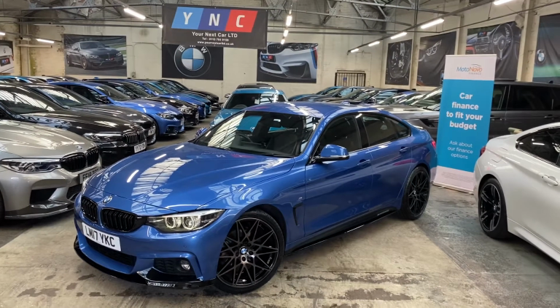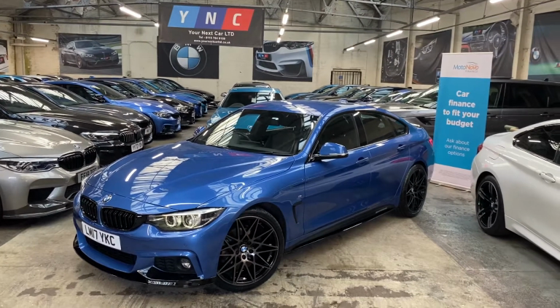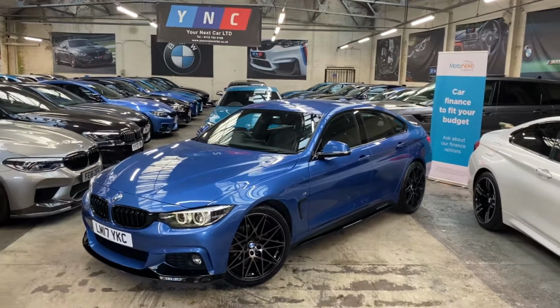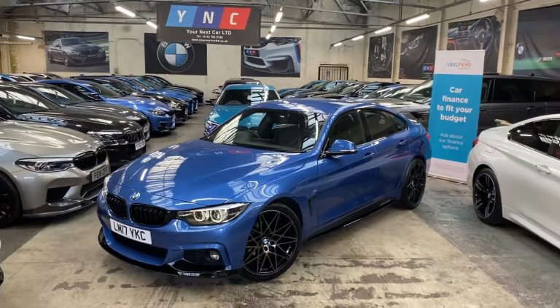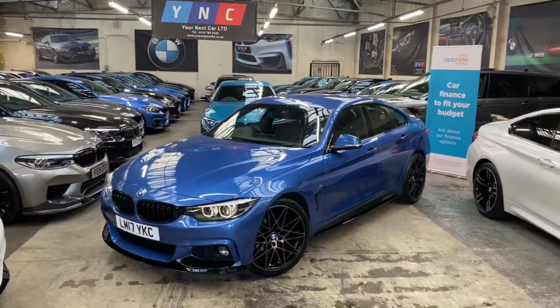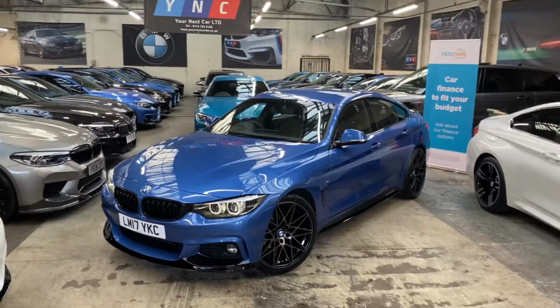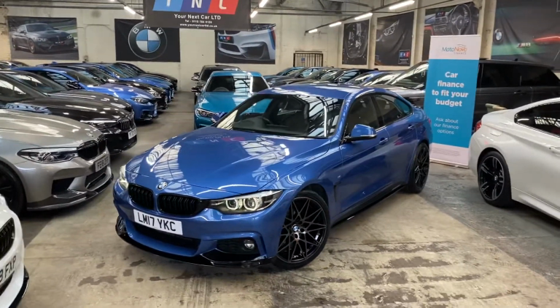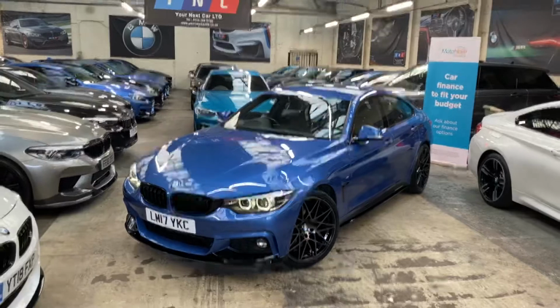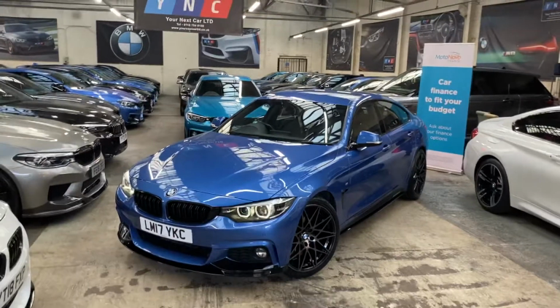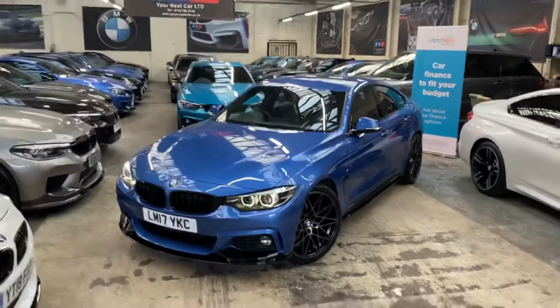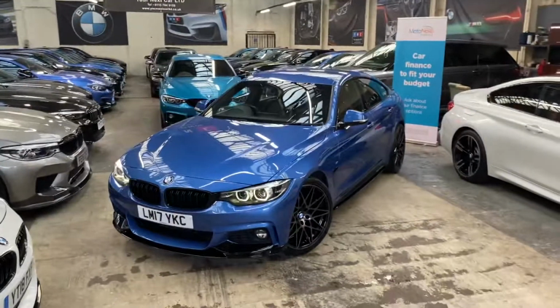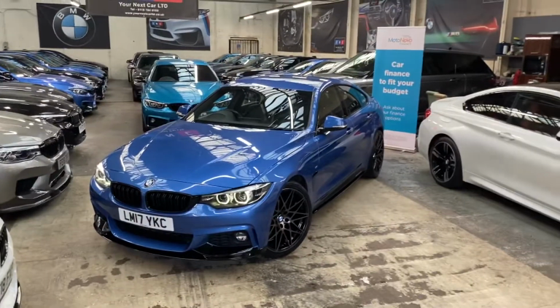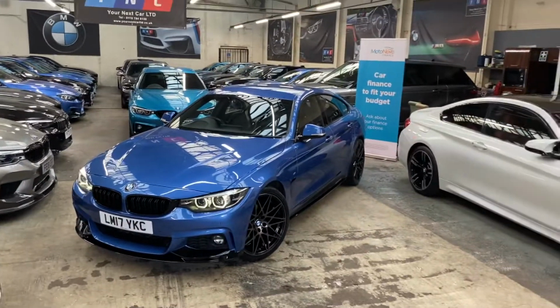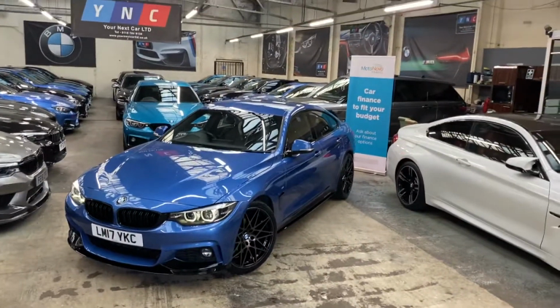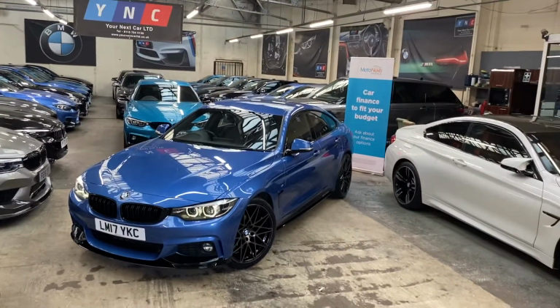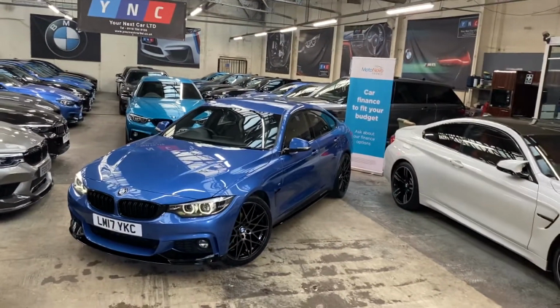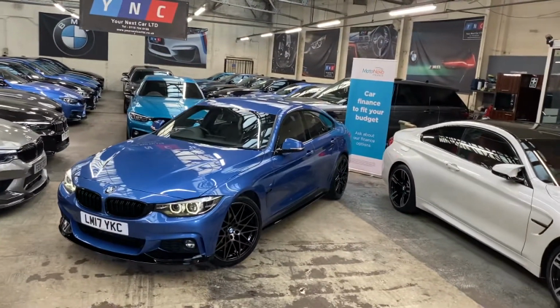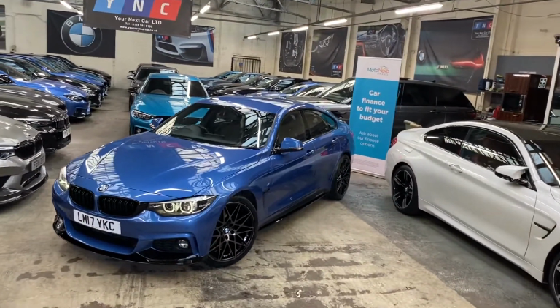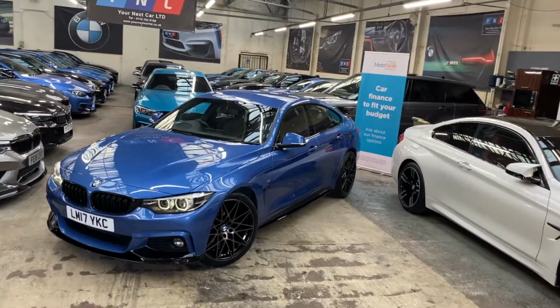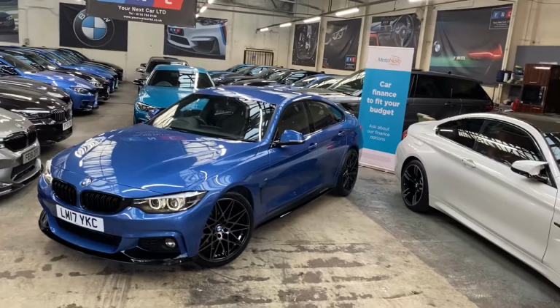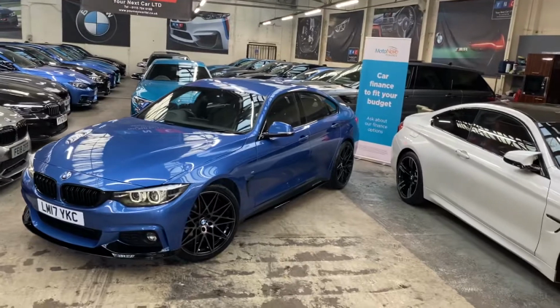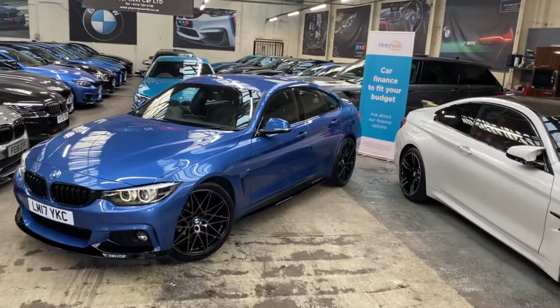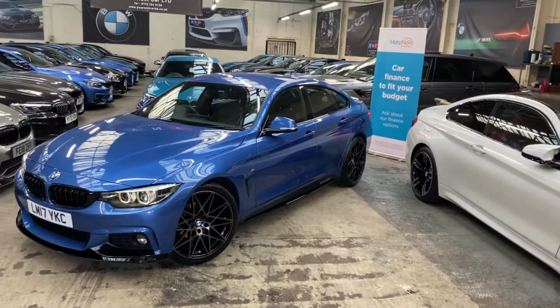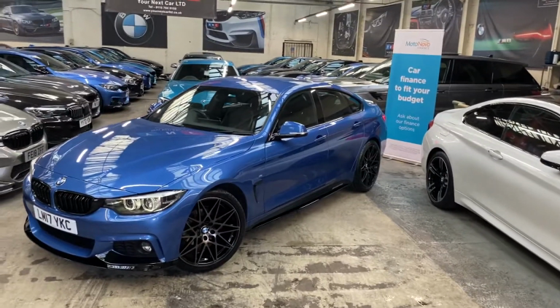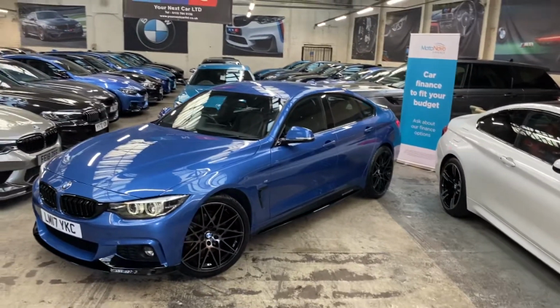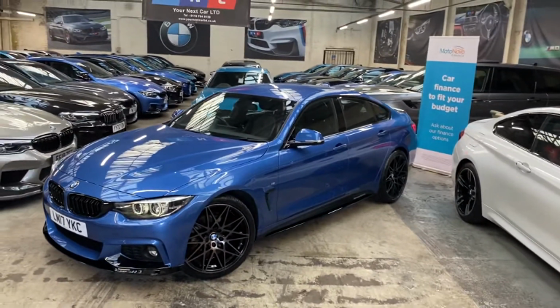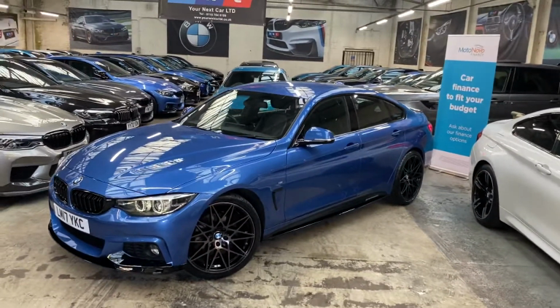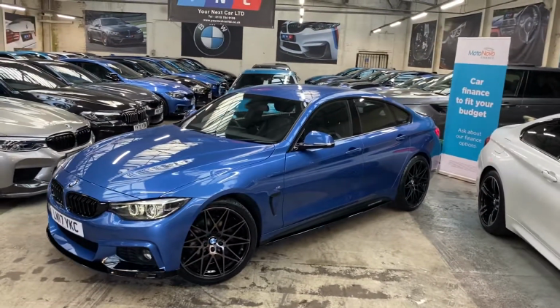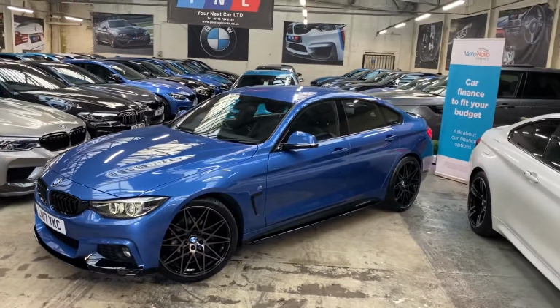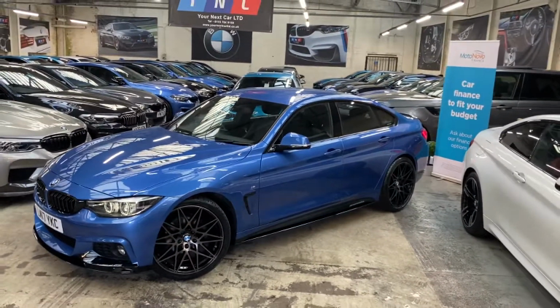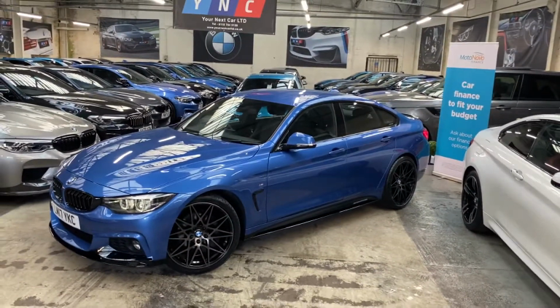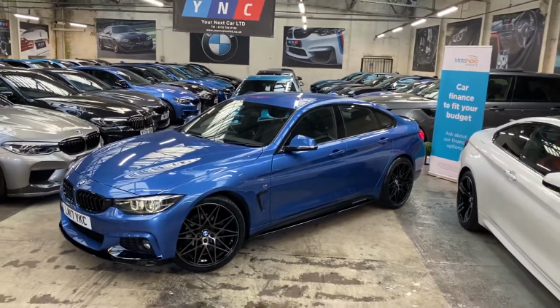Hello and welcome everyone to the walk-around video here at your next car, the 2017 420d M Sport Grand Coupe. The vehicle is presented in Estral Blue and features a warranty body enhancement kit alongside some very sought-after features and options.